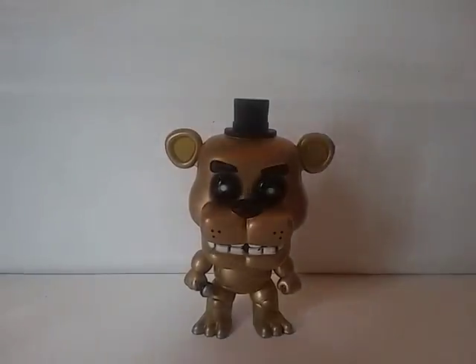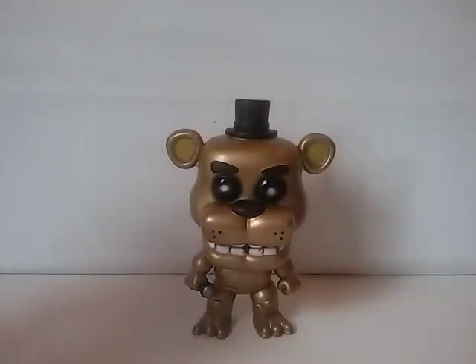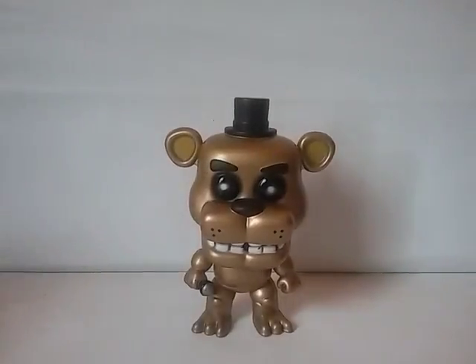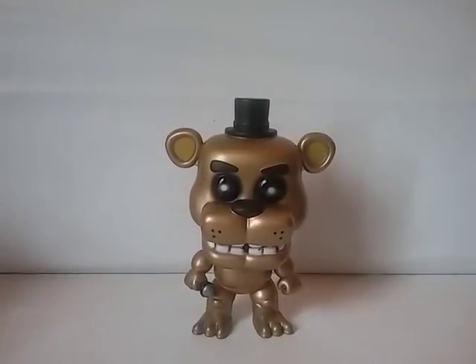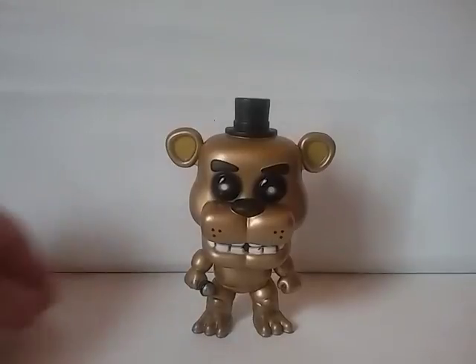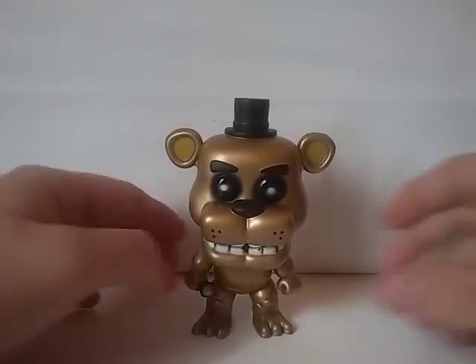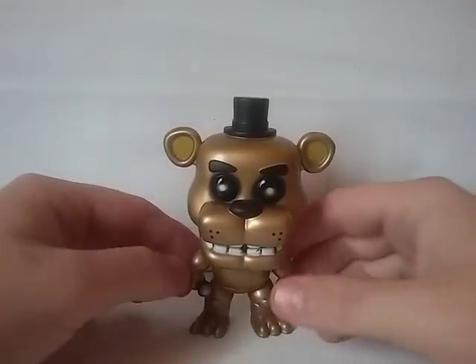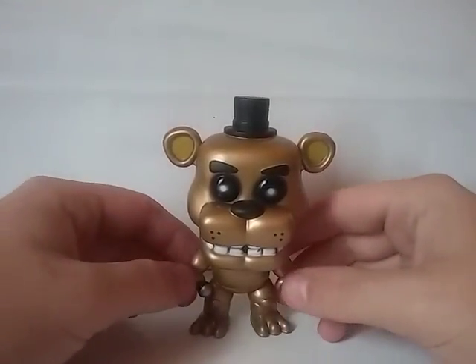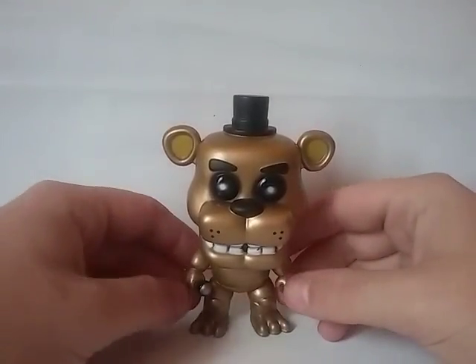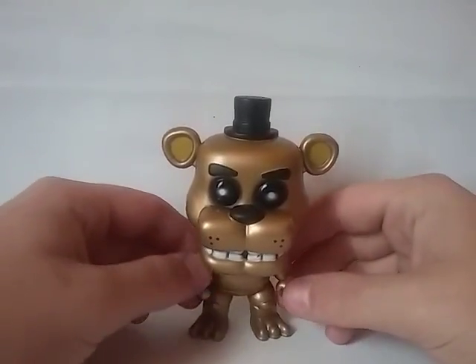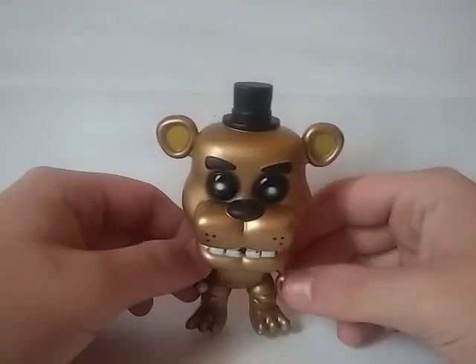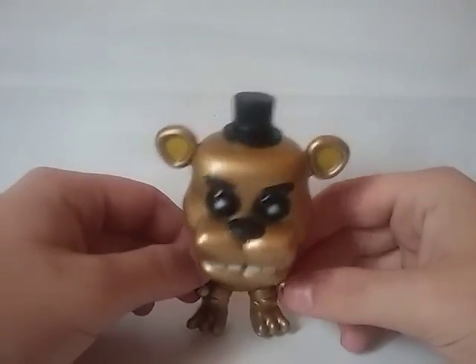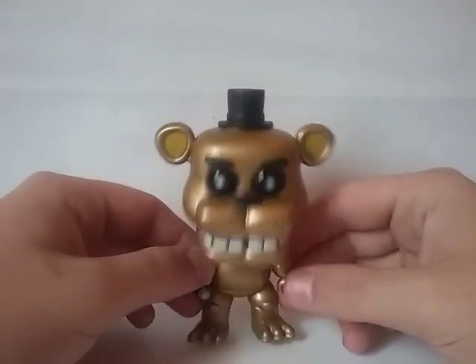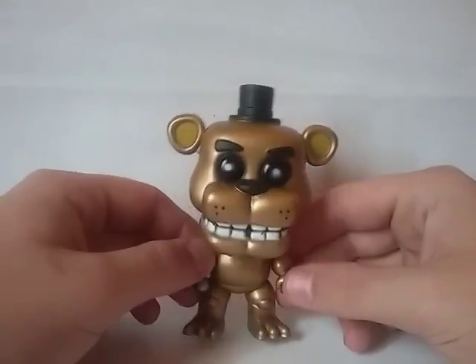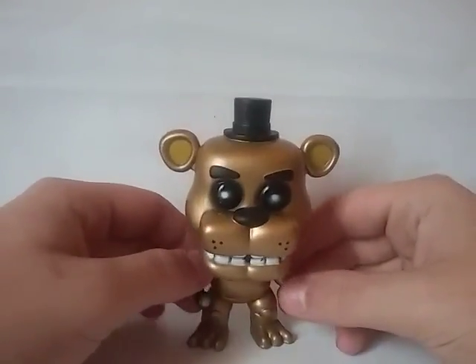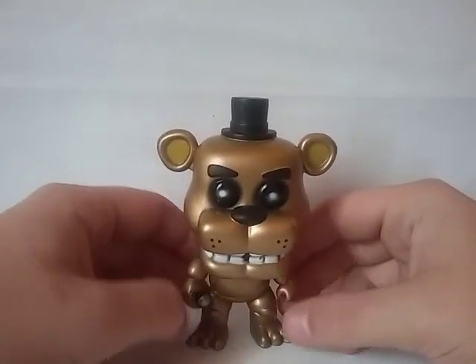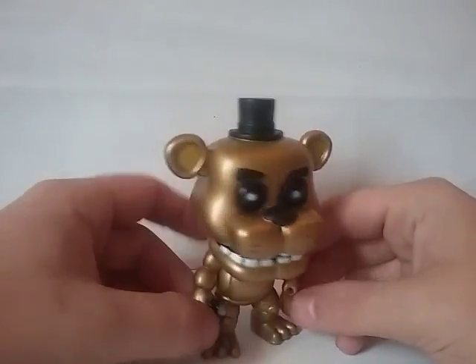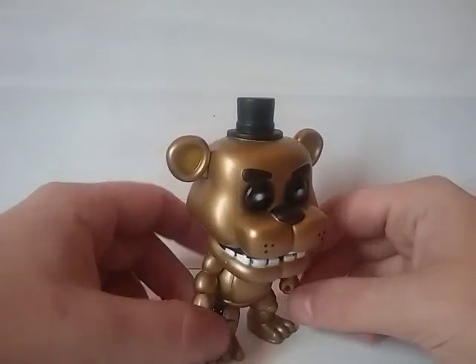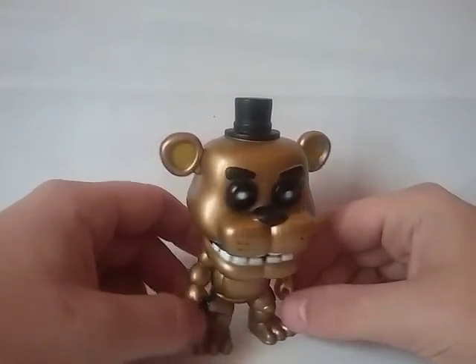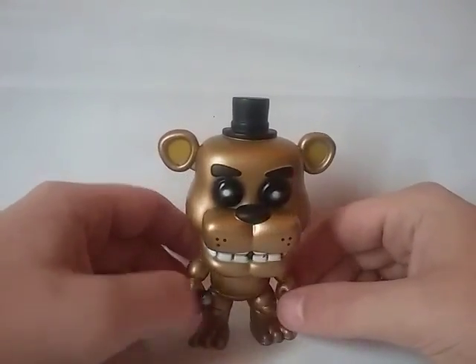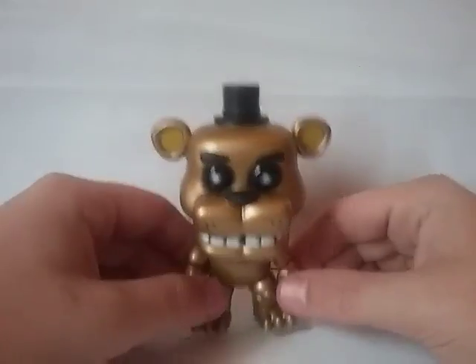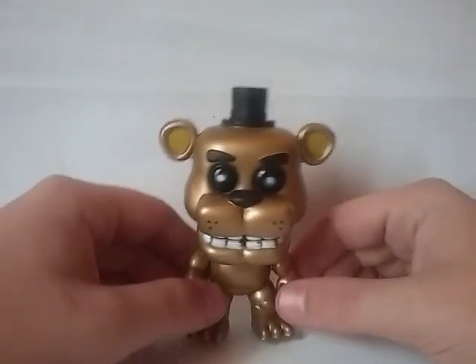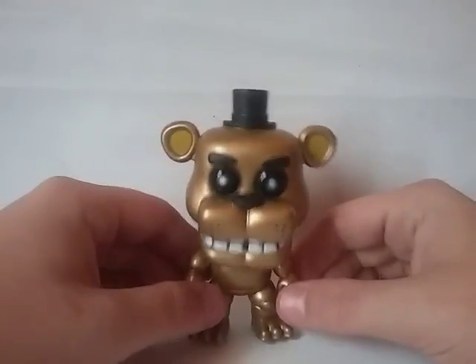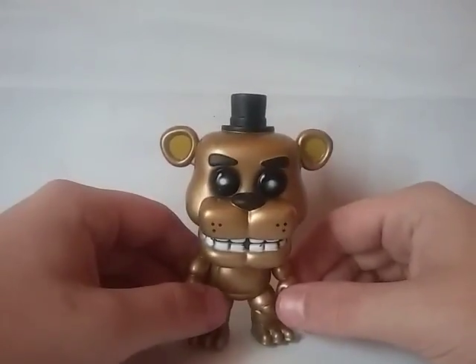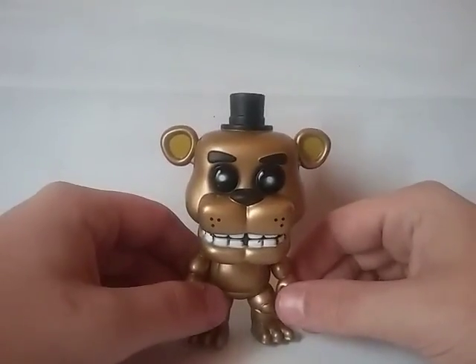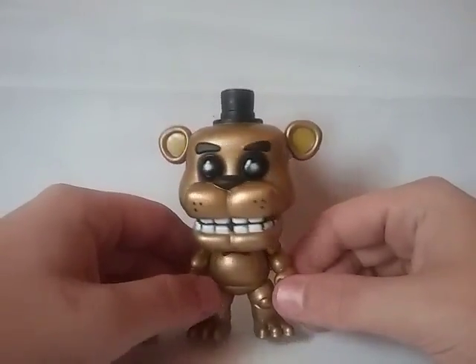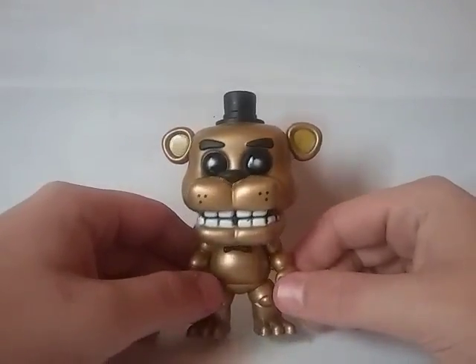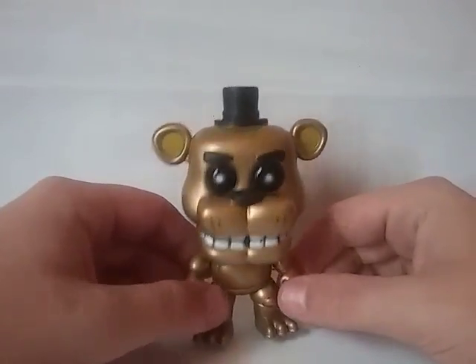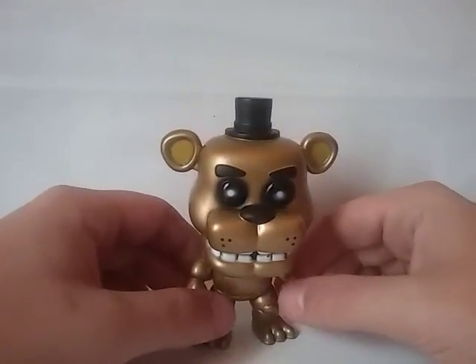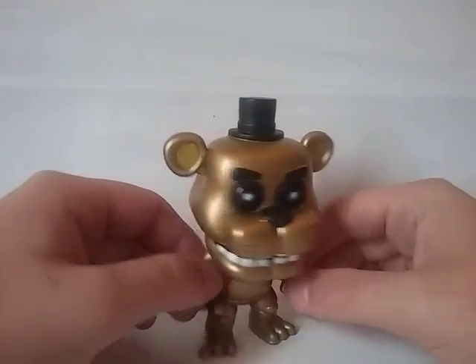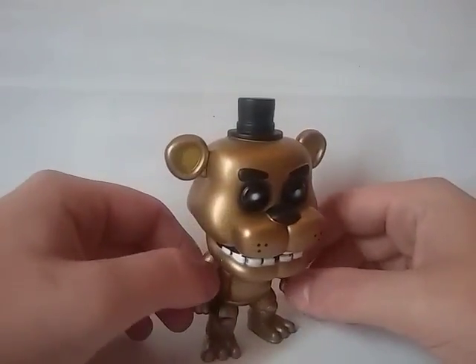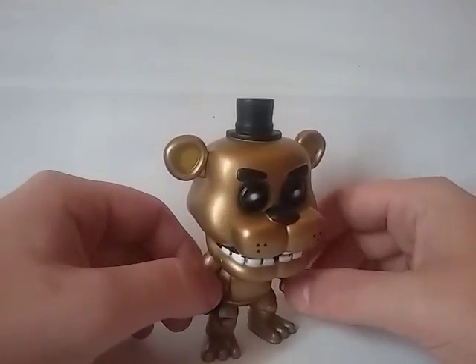Alright guys, so here it is out of the packaging. I gotta say, this Pop is a little bit heavier than a normal-sized Pop. I don't know if it counts as a specialty Pop because it was an exclusive or what, but this thing is definitely a little bit heavier than normal Pops.